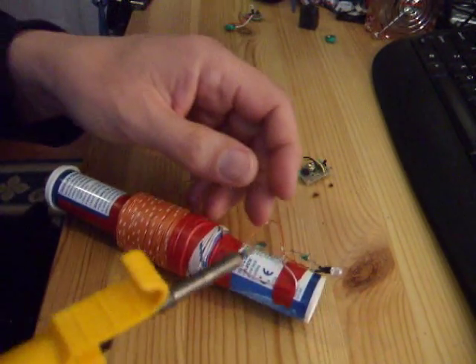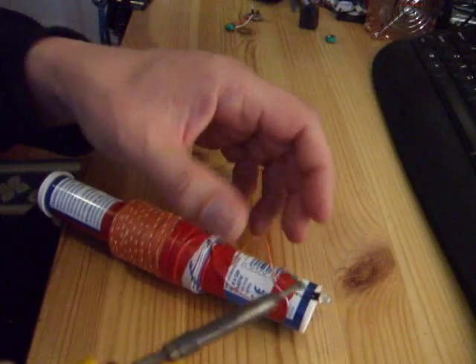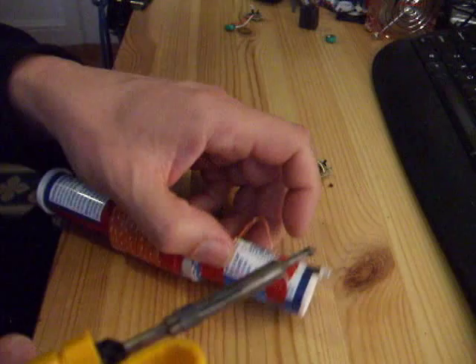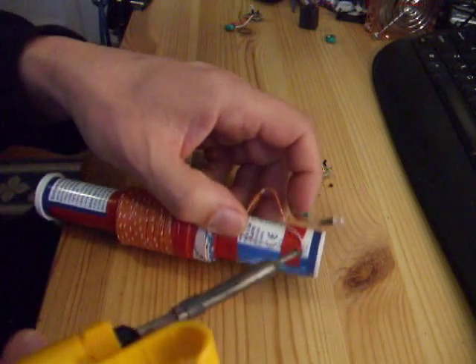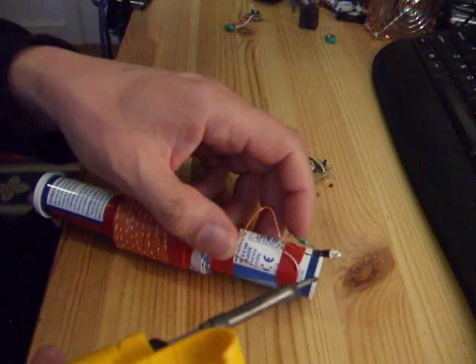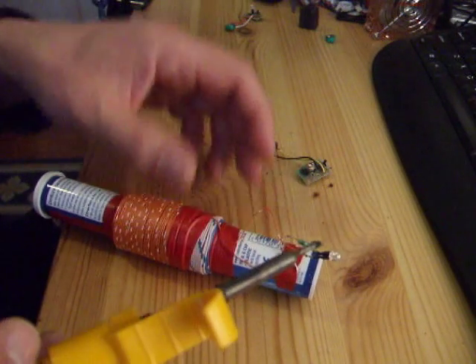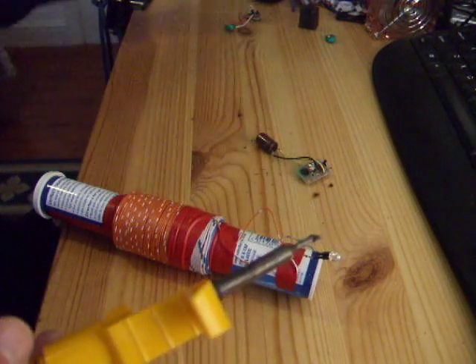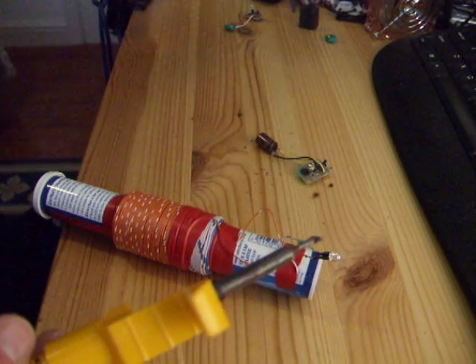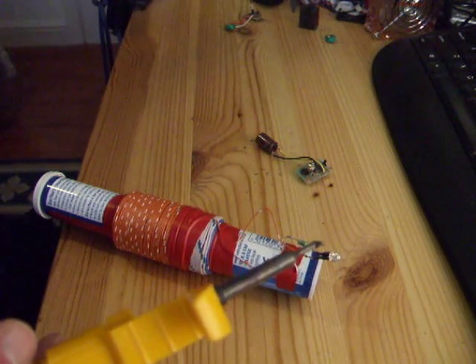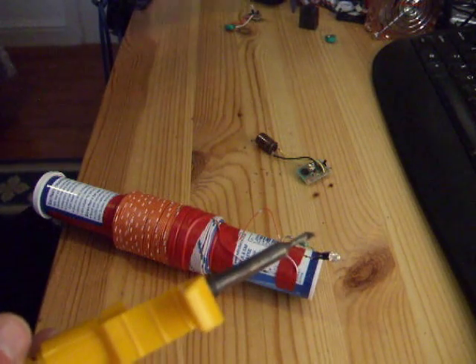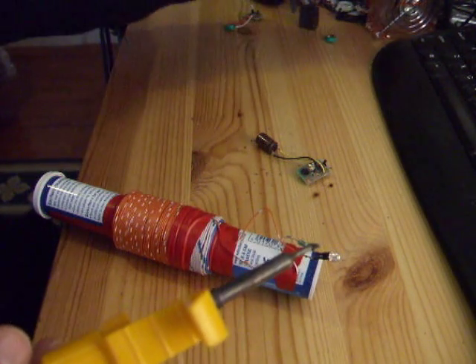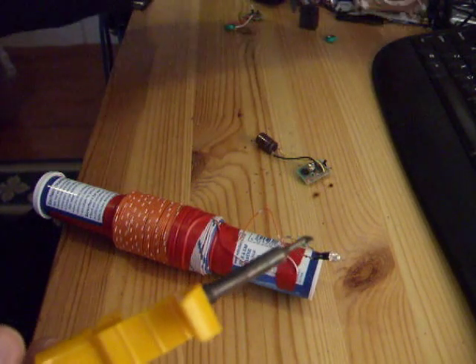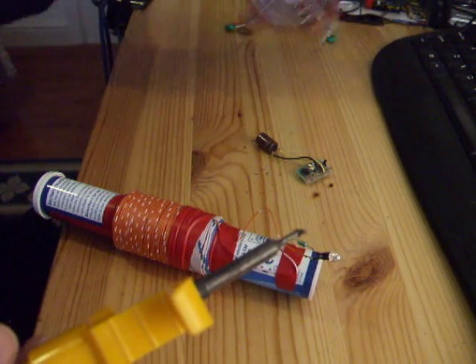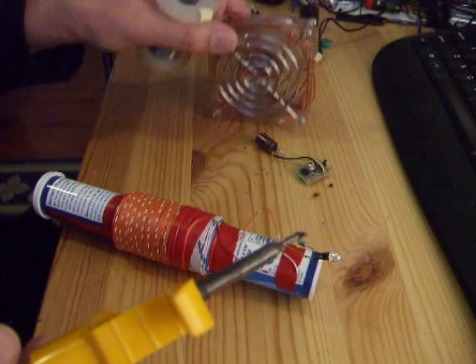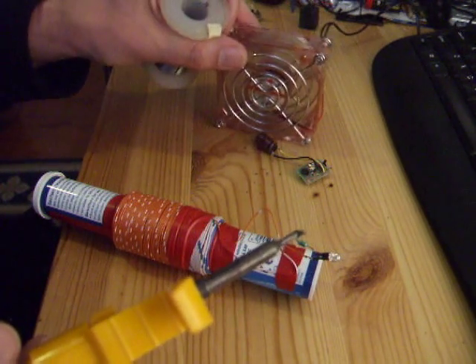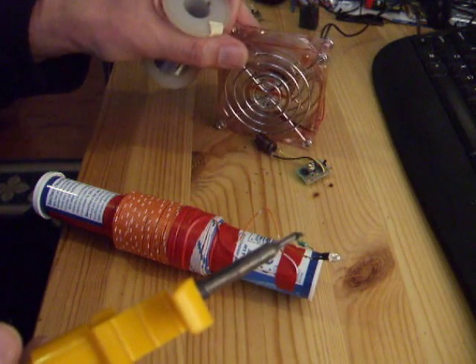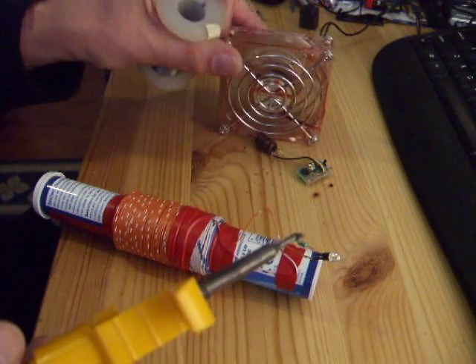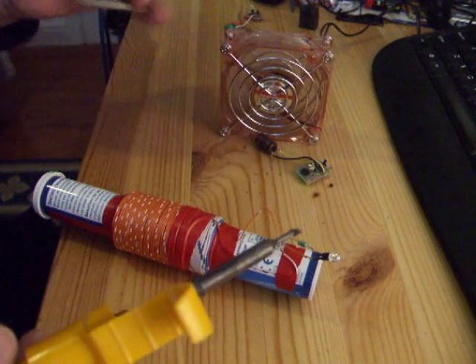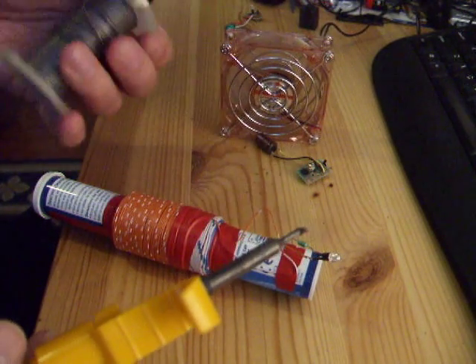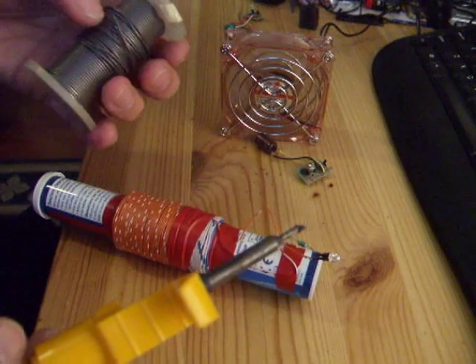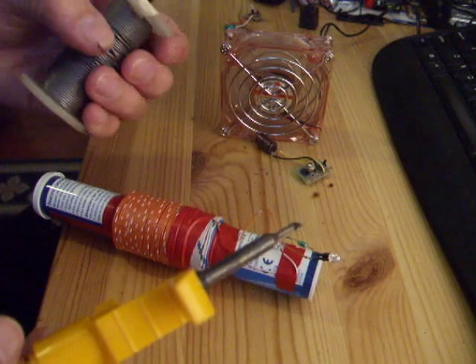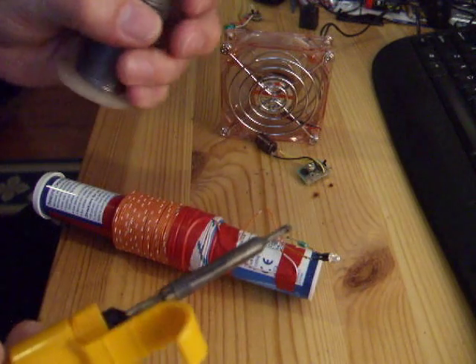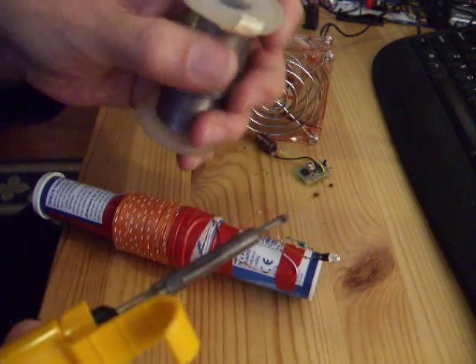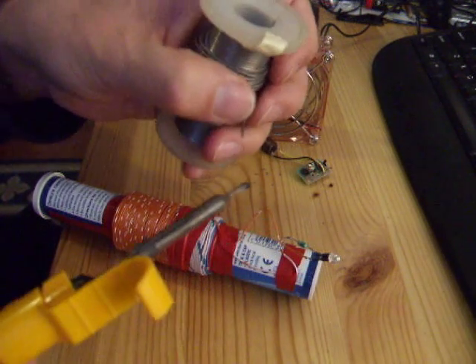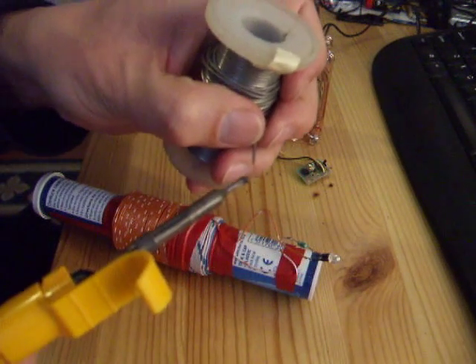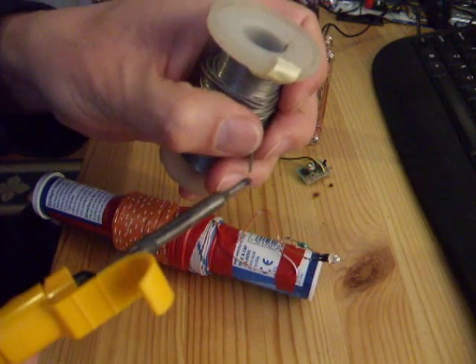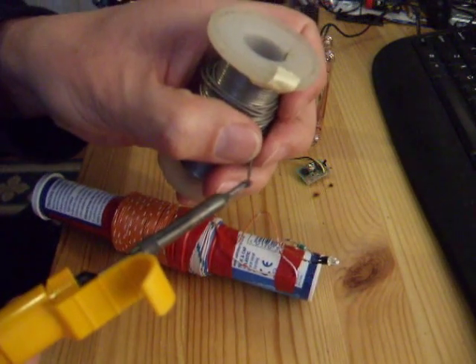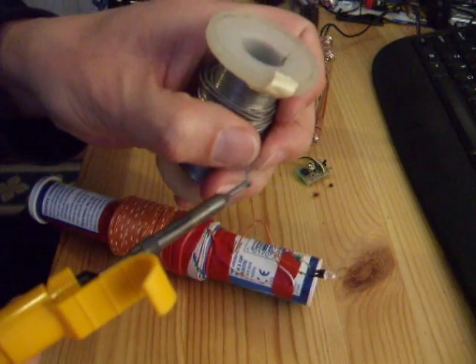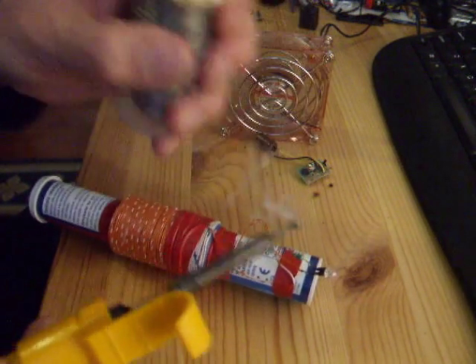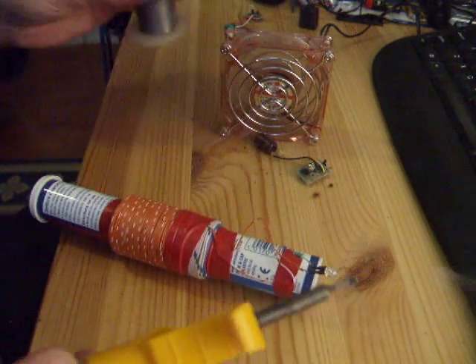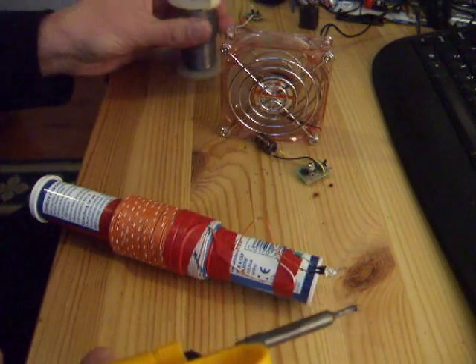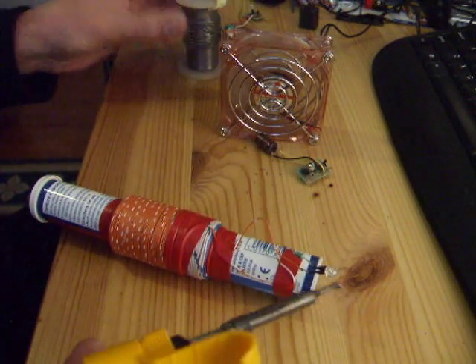Okay, soldering iron heated up. A little fan to blow the fumes away.